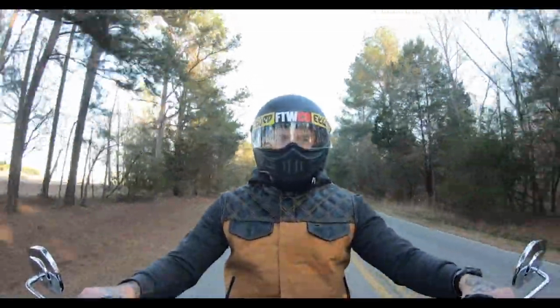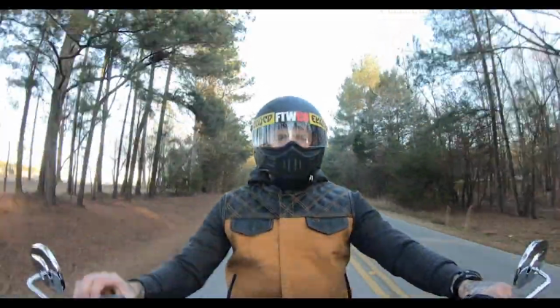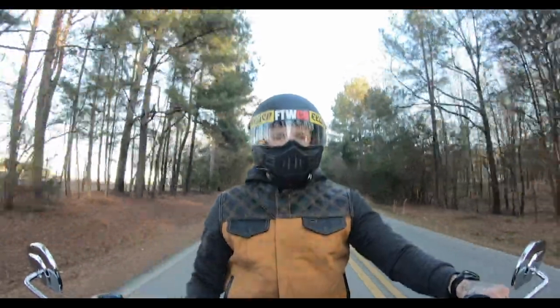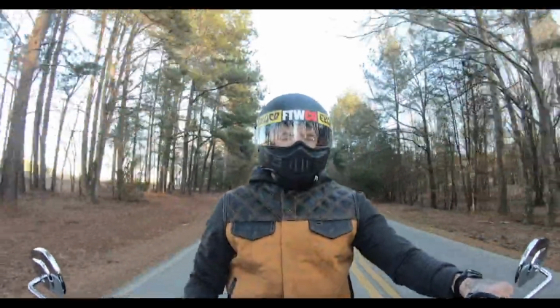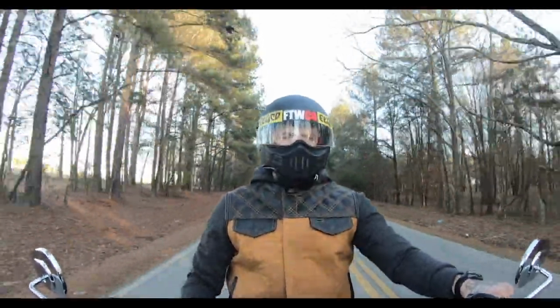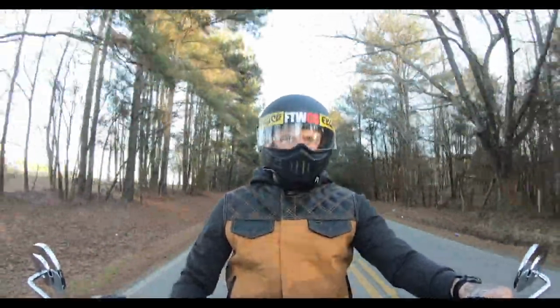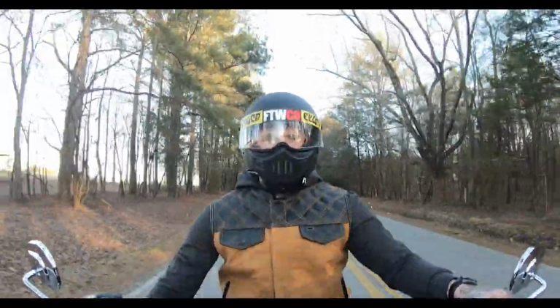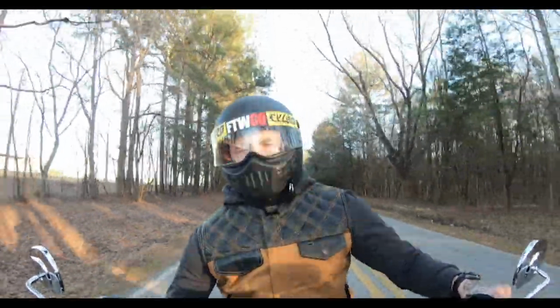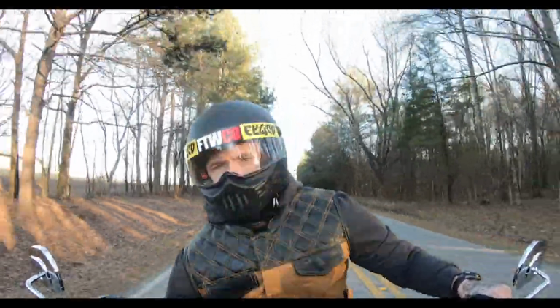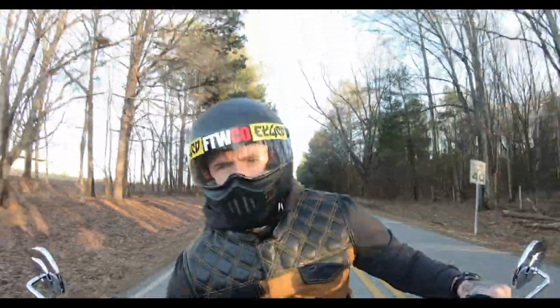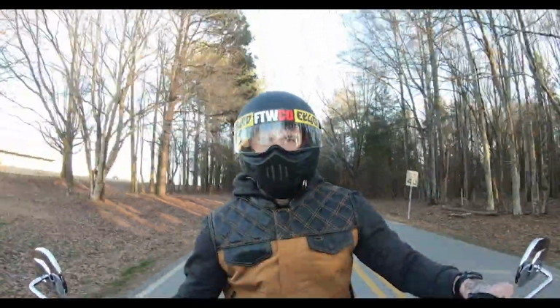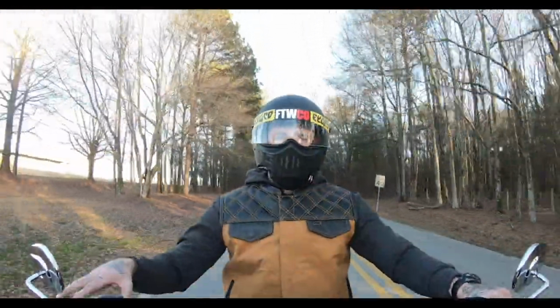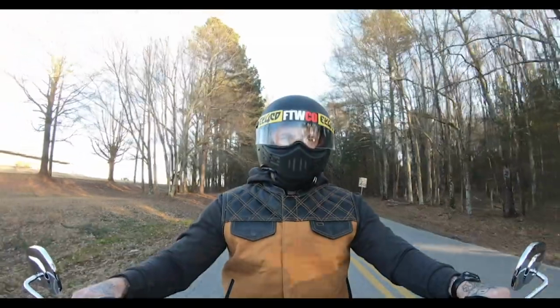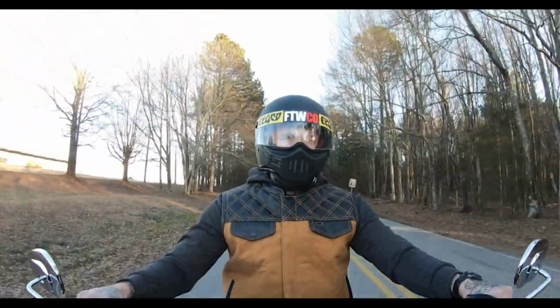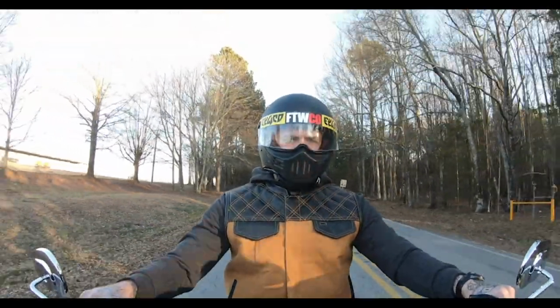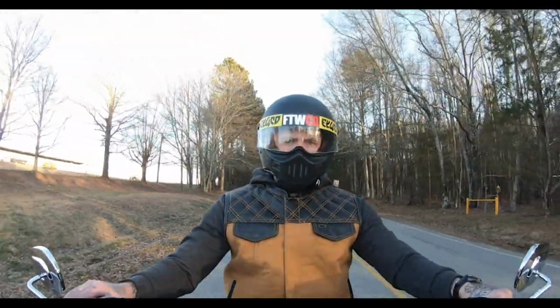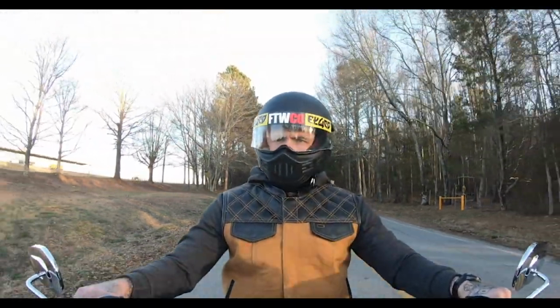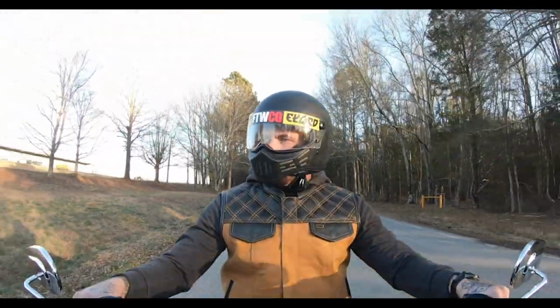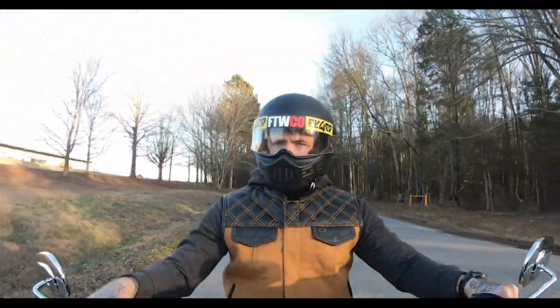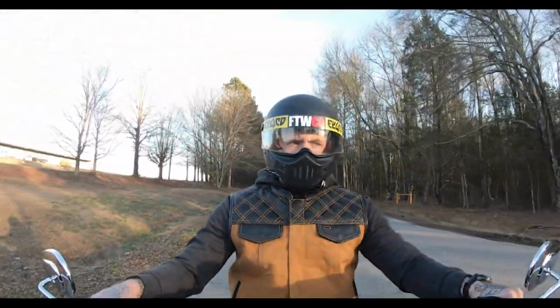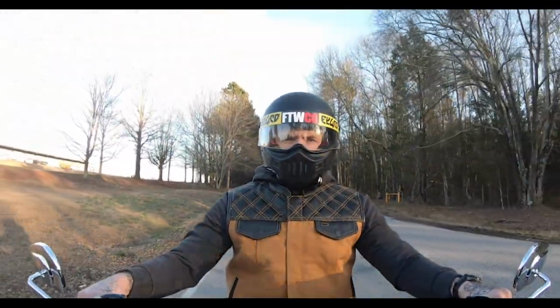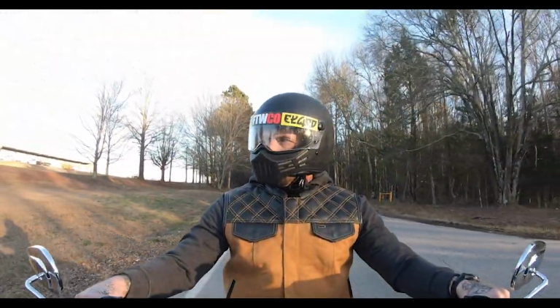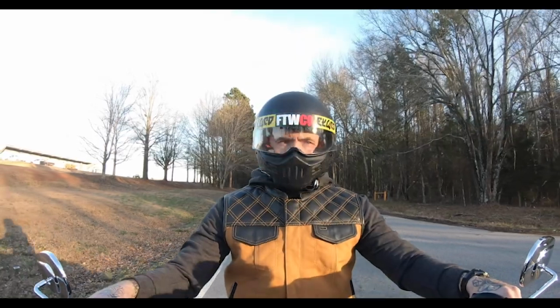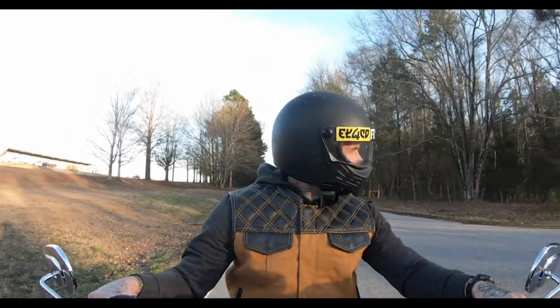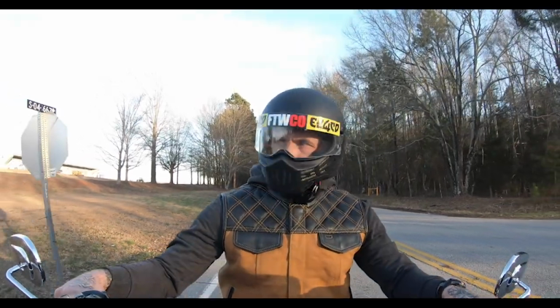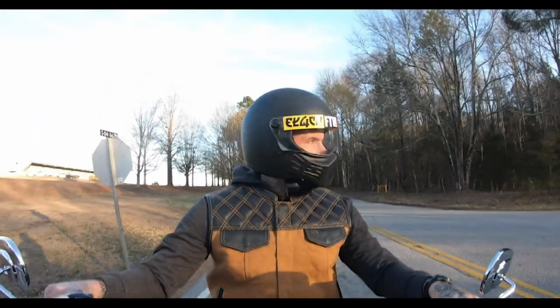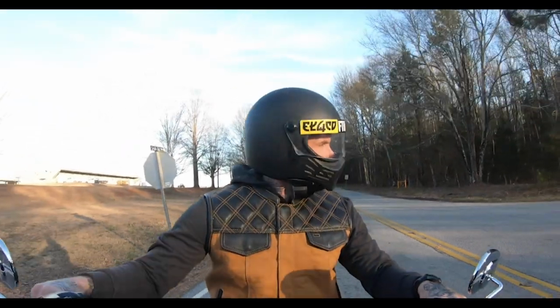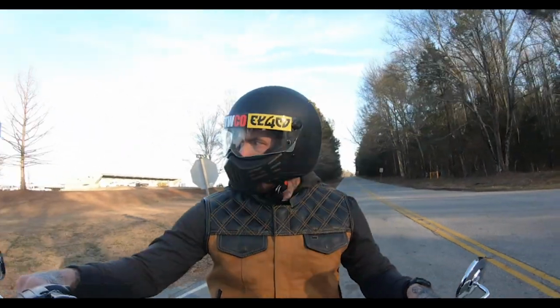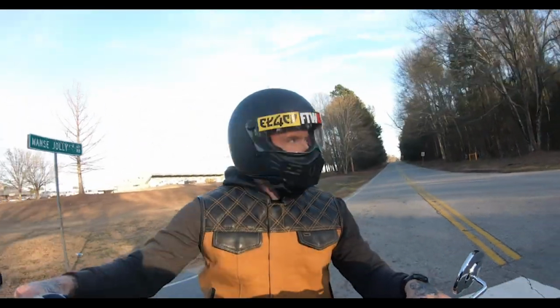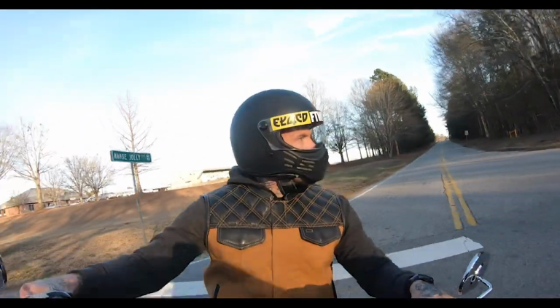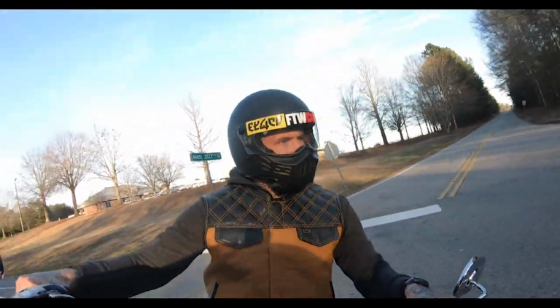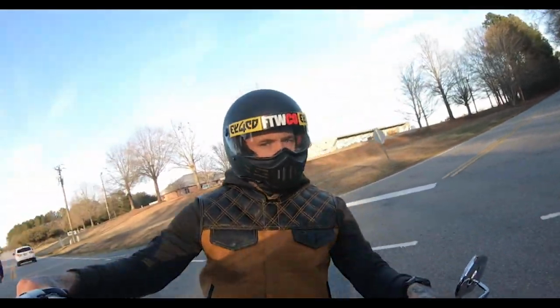I love this Simpson M30 helmet, but I've had it for a while. They say you're supposed to replace your helmet every five years — I used to think that was crap, but then I read the science behind it and it actually makes a lot of sense.